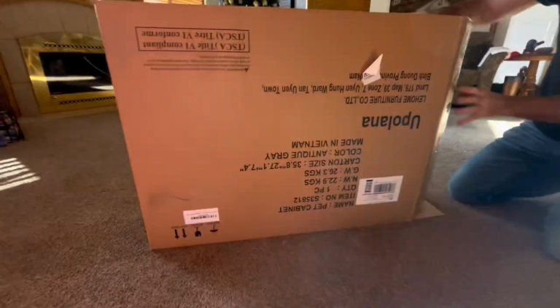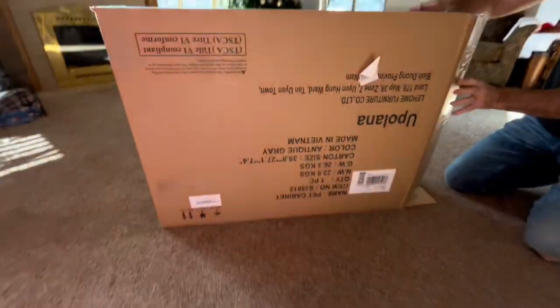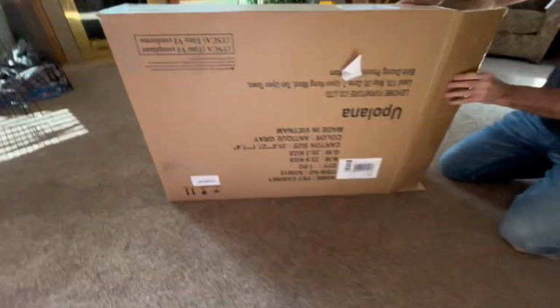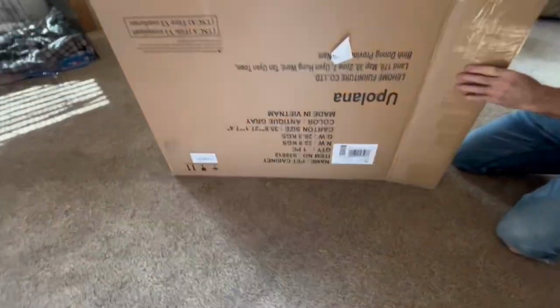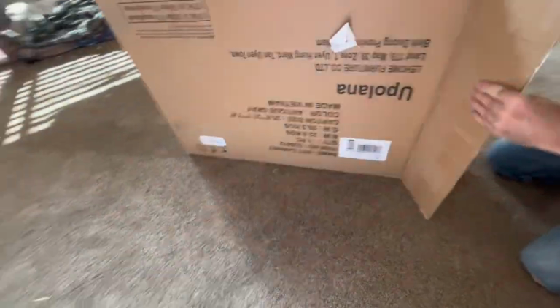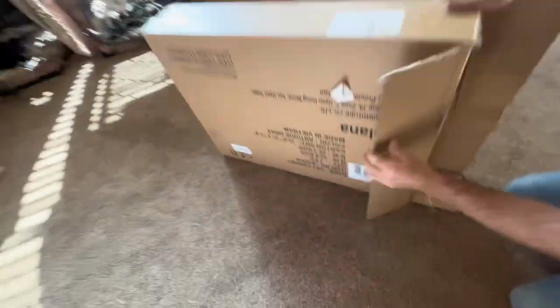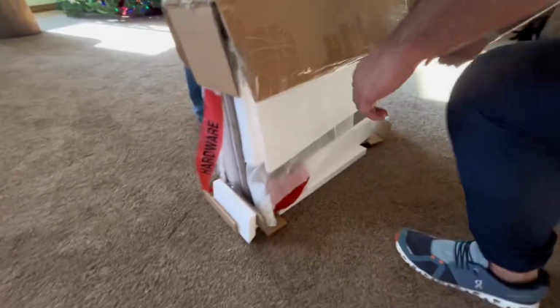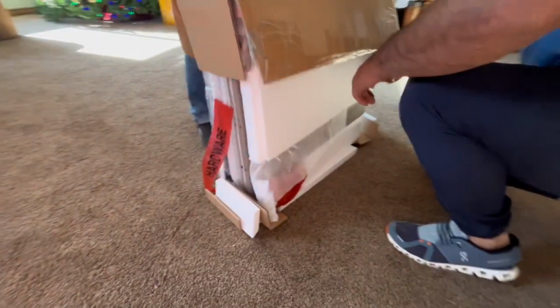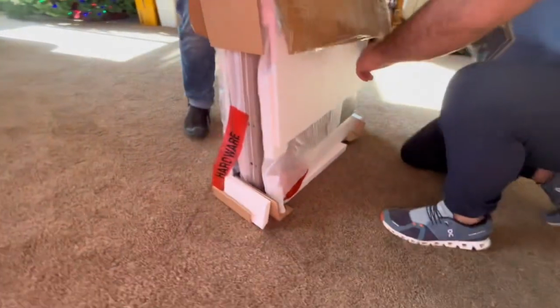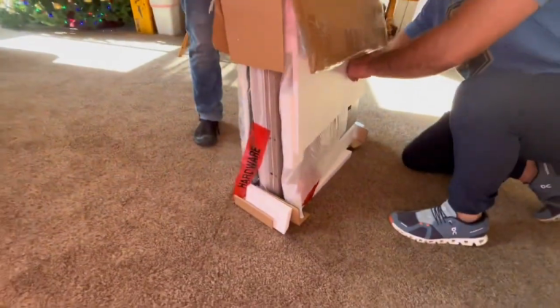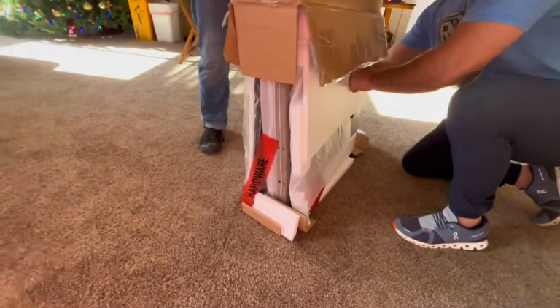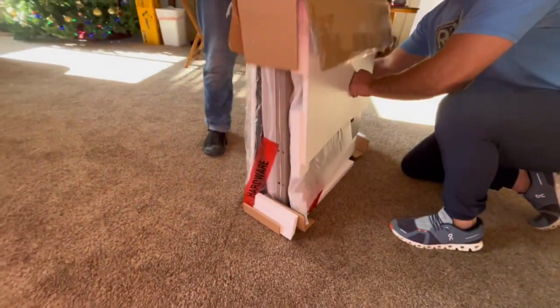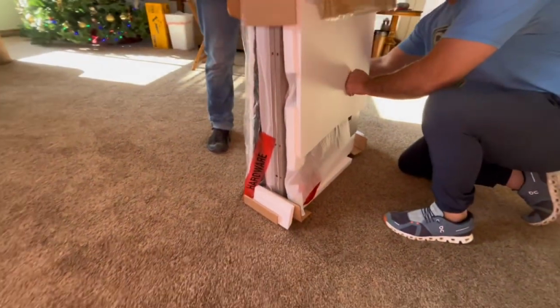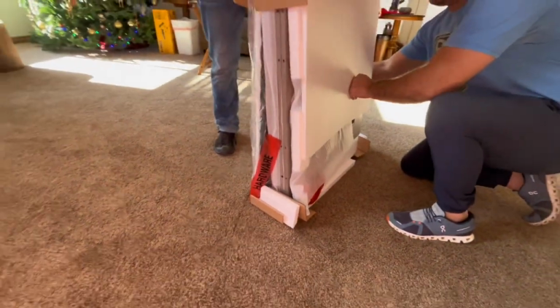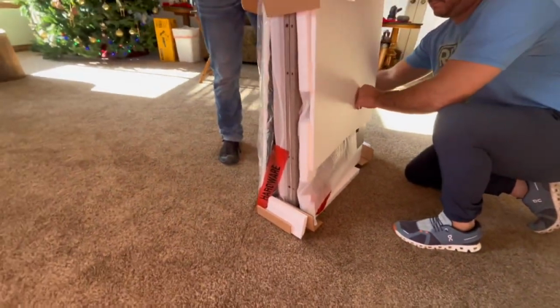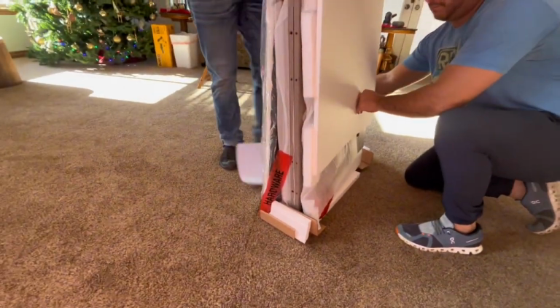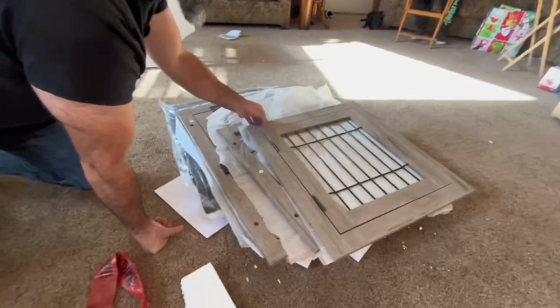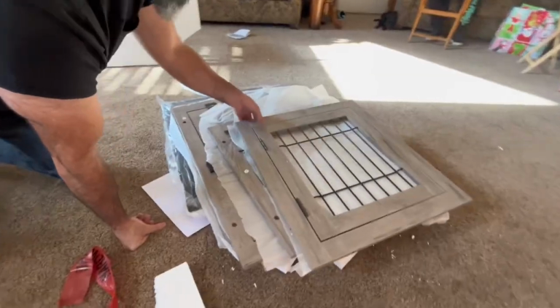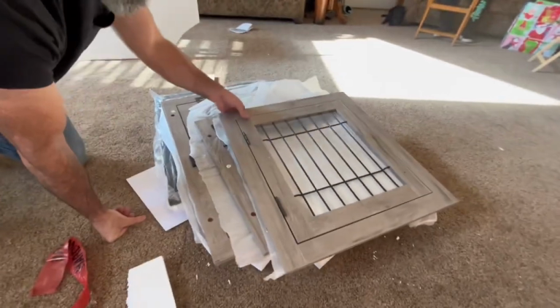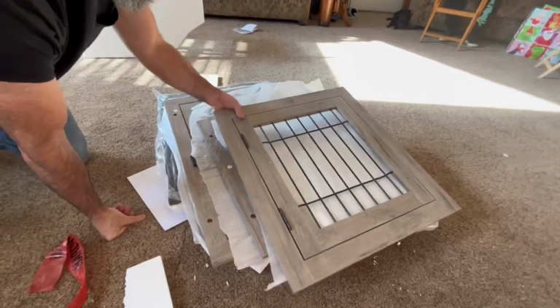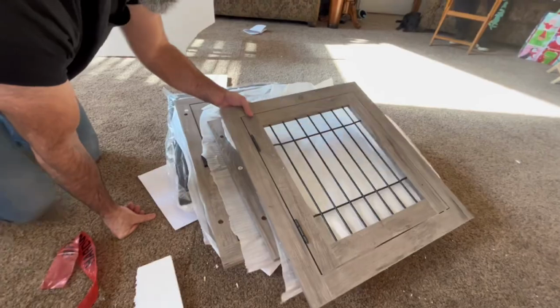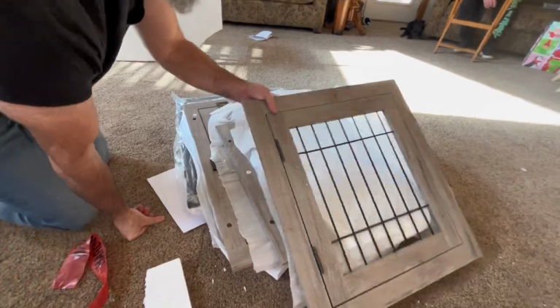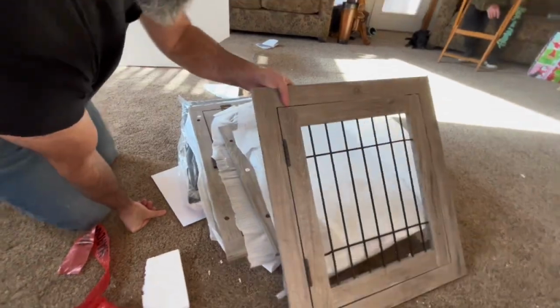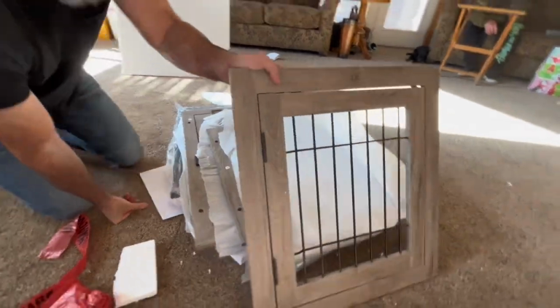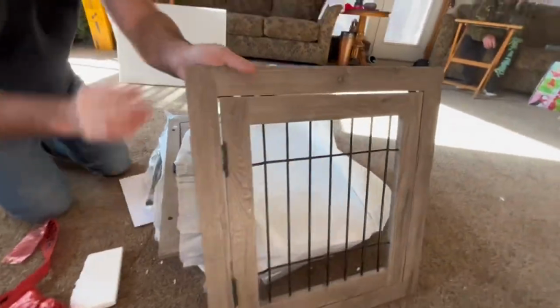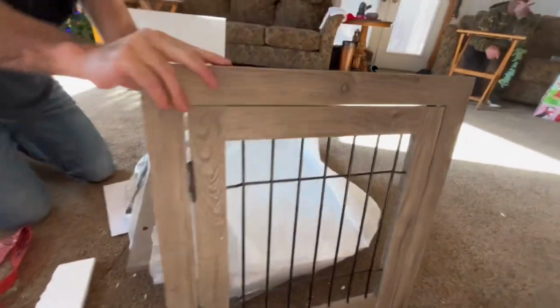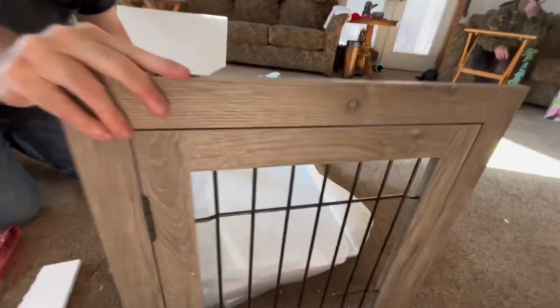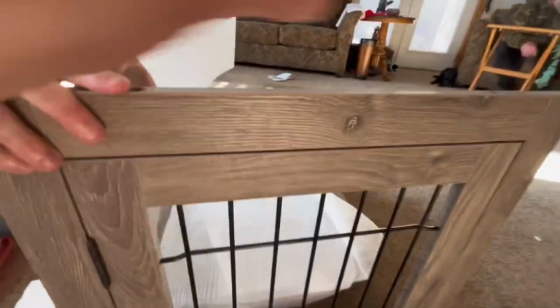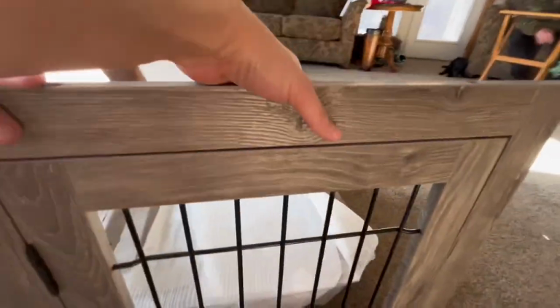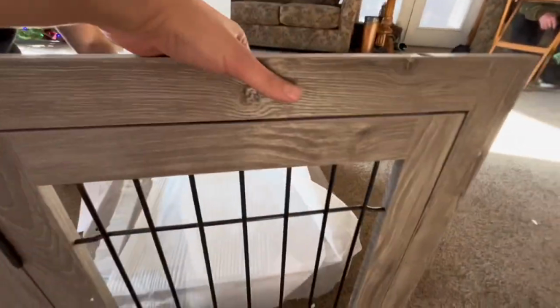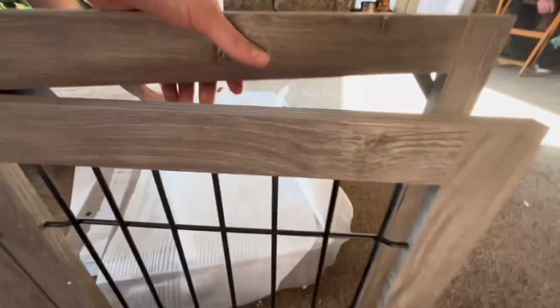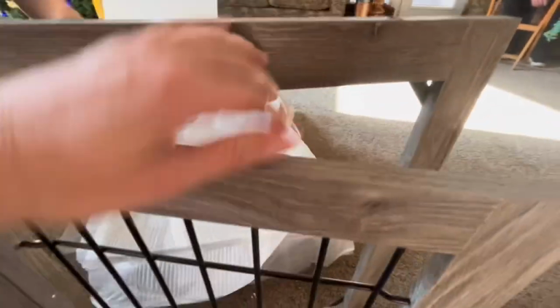This is the Yupalana Dog Crate Wooden Dog Kennel. I love that this came packaged so well — it came with all of the pieces and parts that we needed in order to put it together.